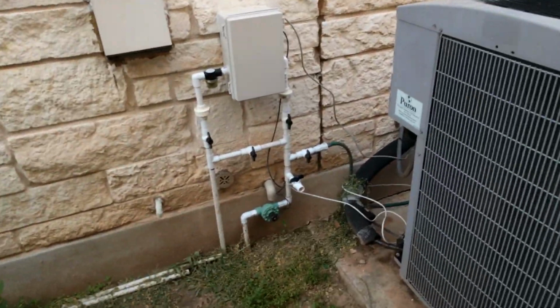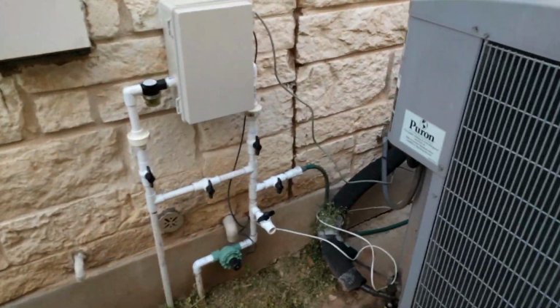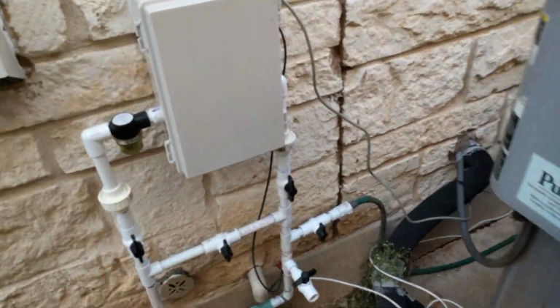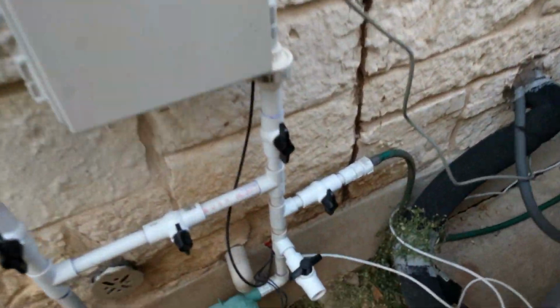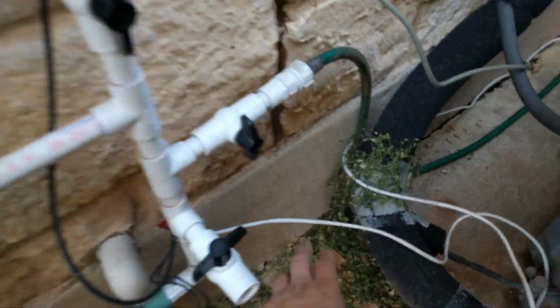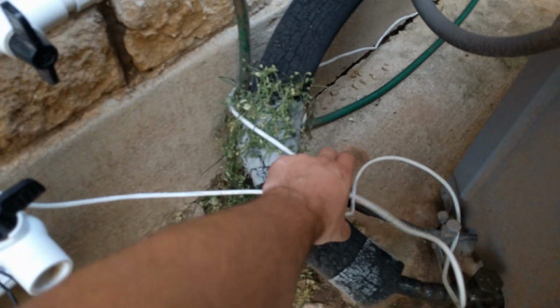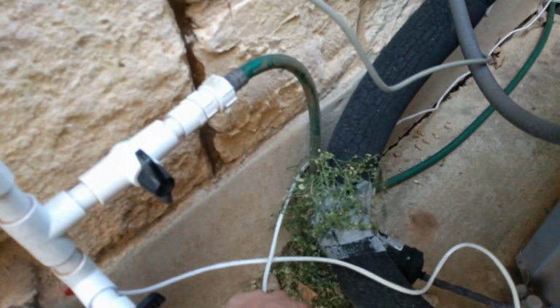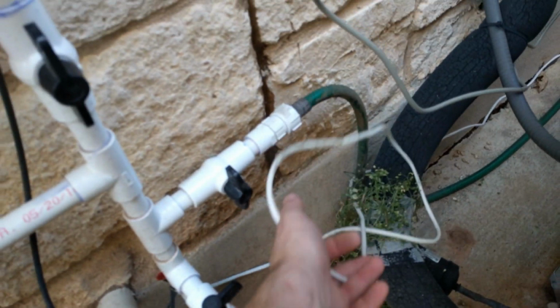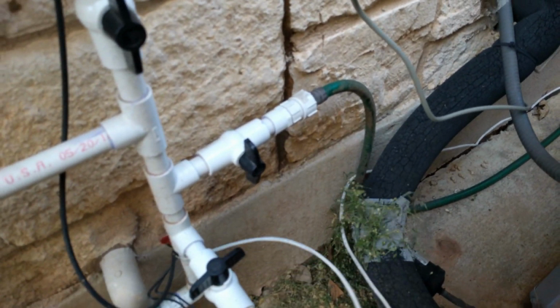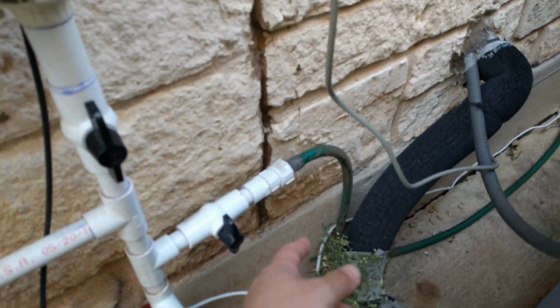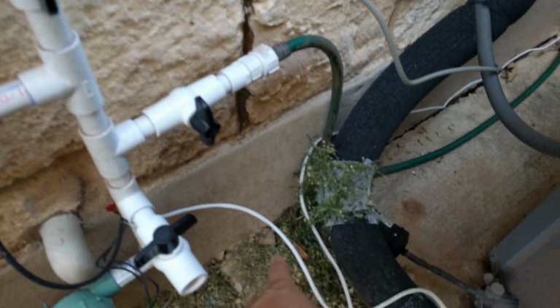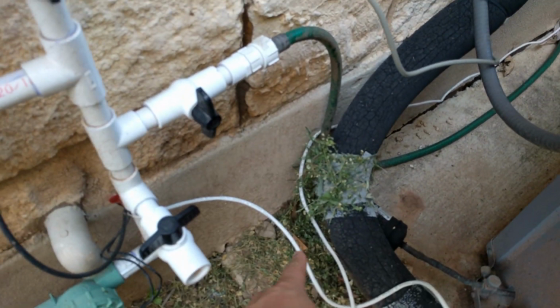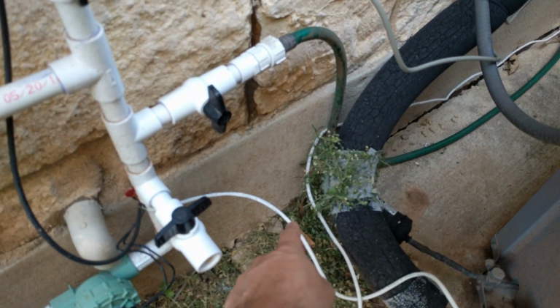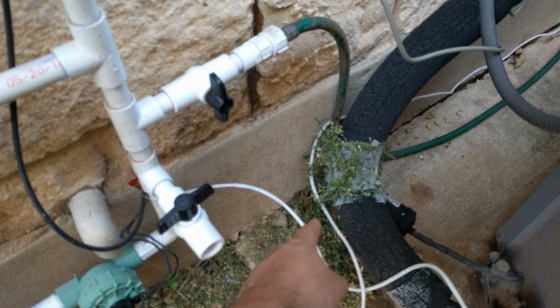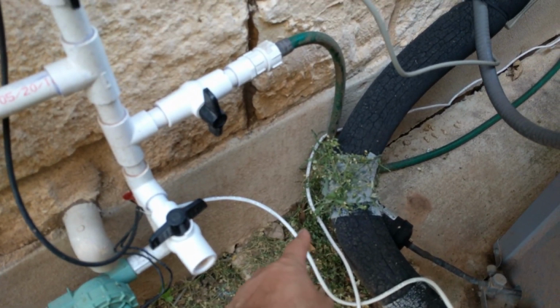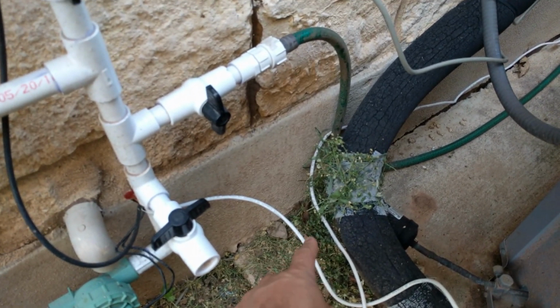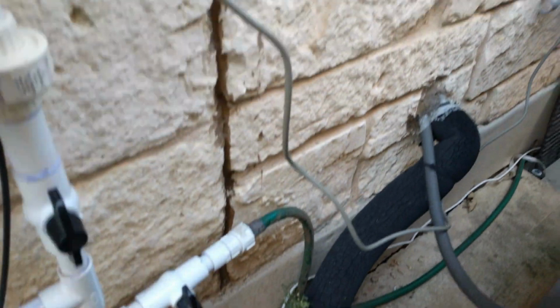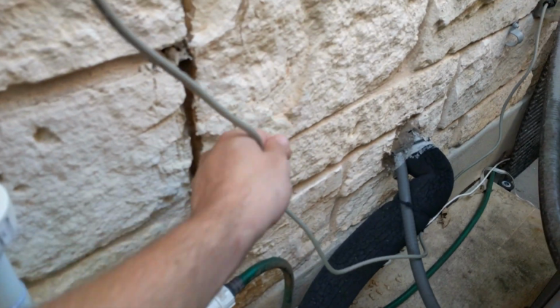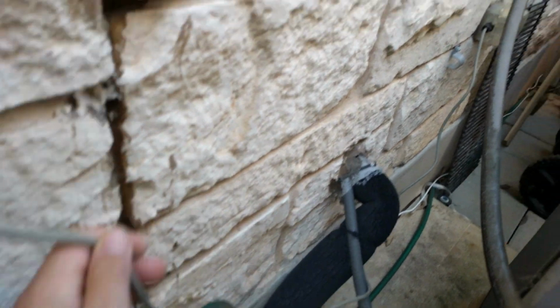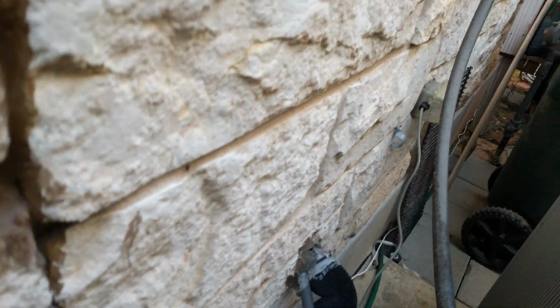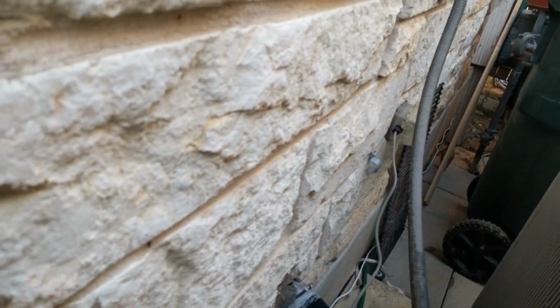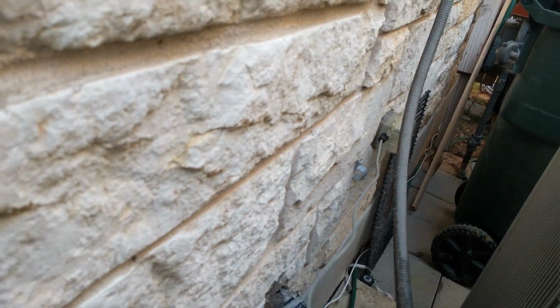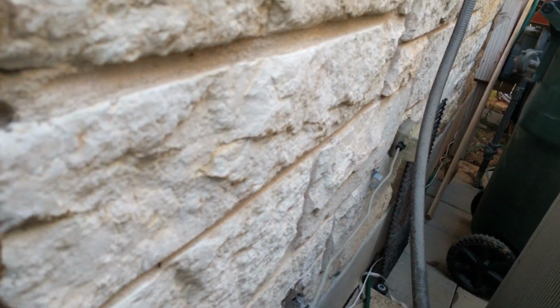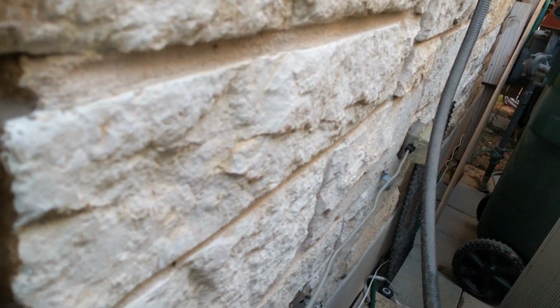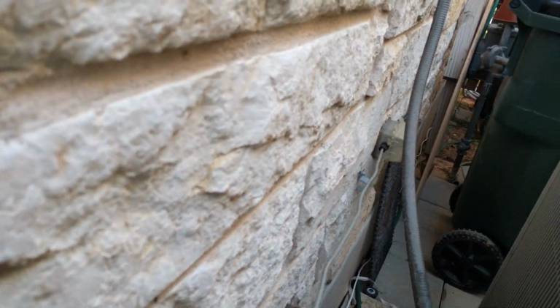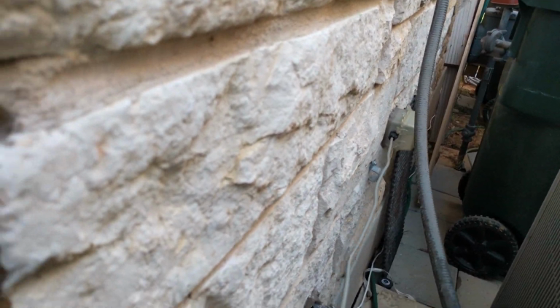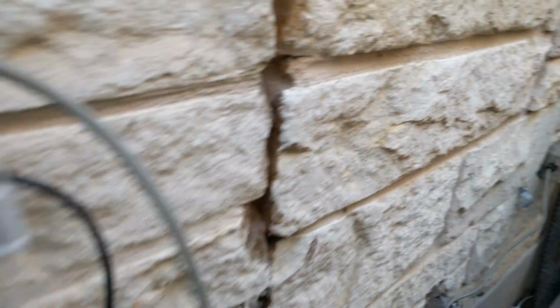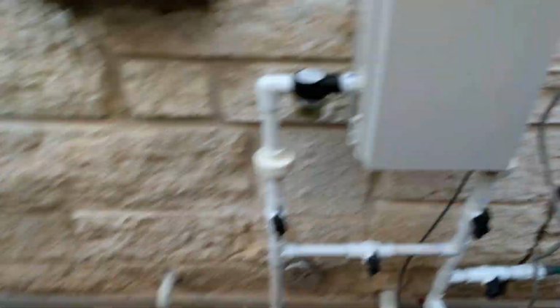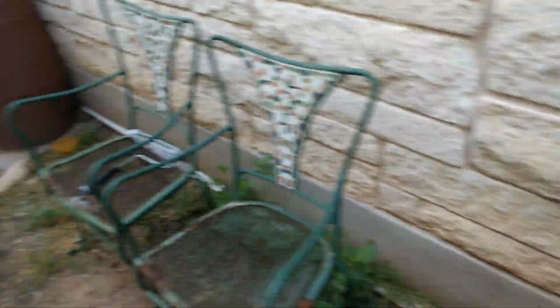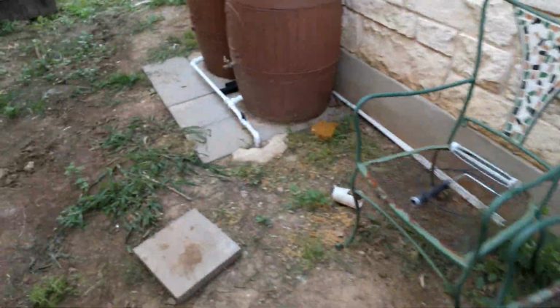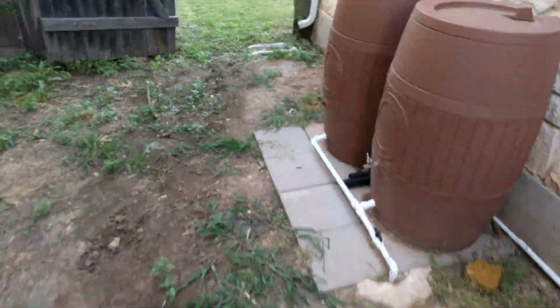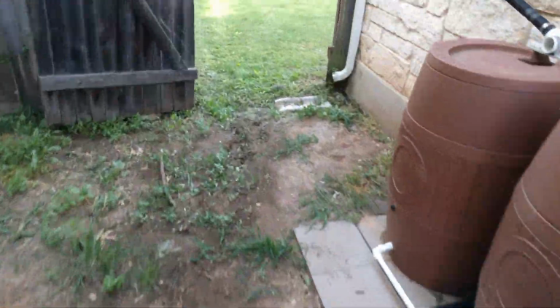The wiring that goes to the sprinkler controller is low voltage — it's DC on mine, but usually 24-volt AC. And then that's 110 or 120 volt. I just grommeted into the side and plug into the external outlet.